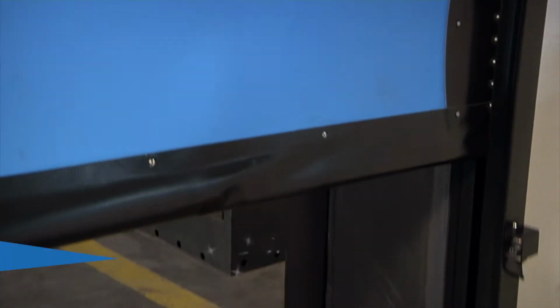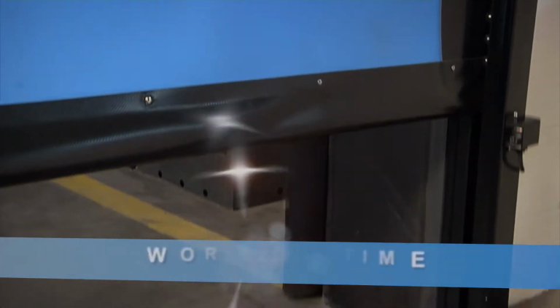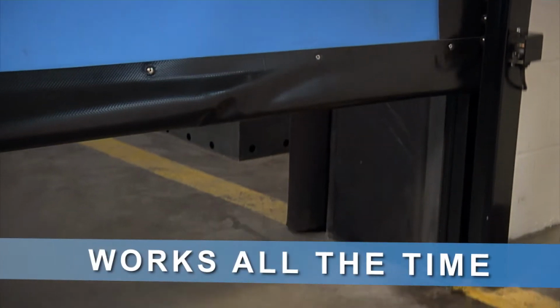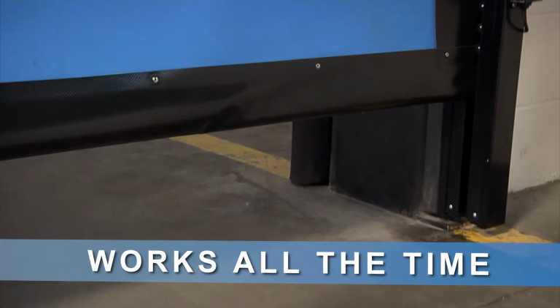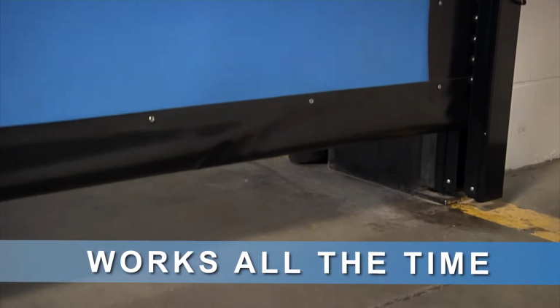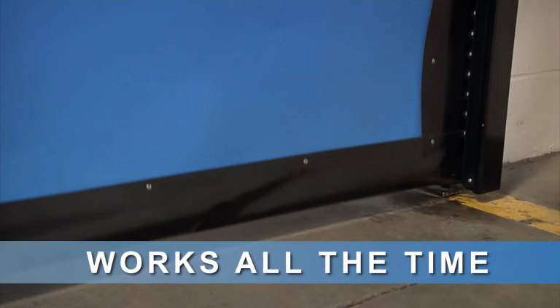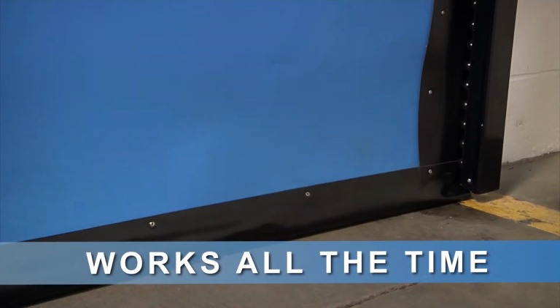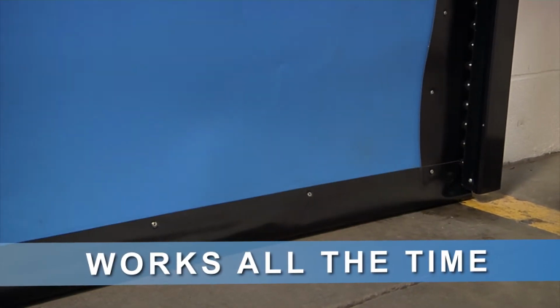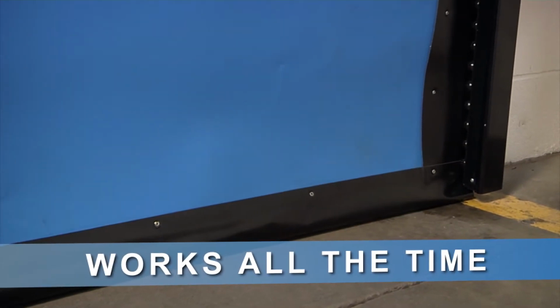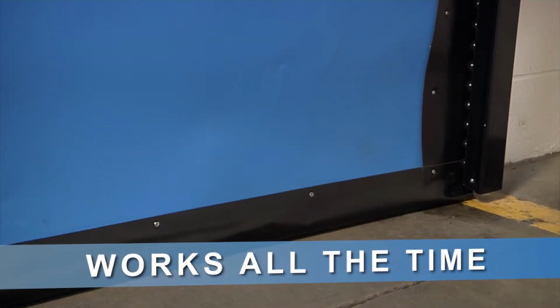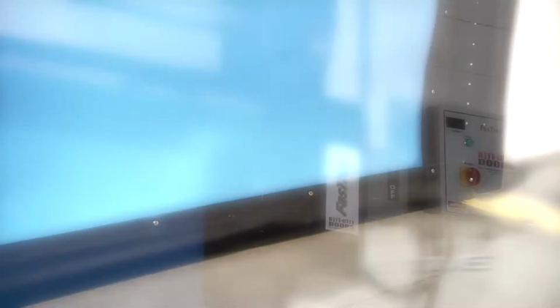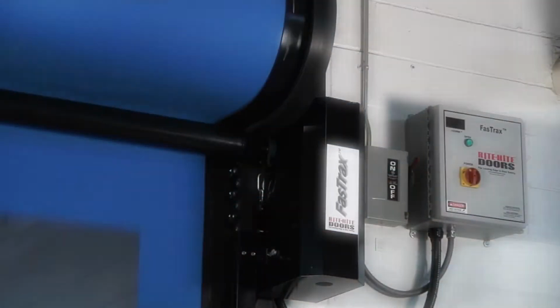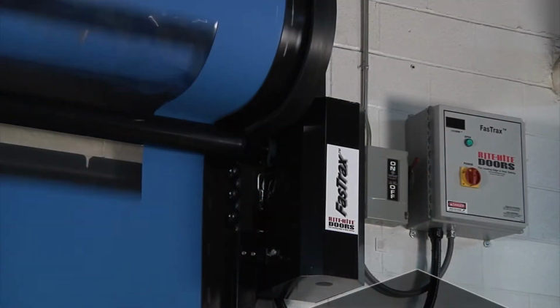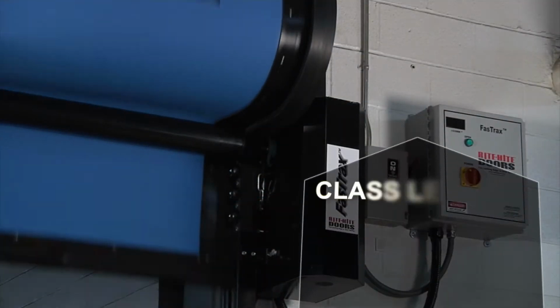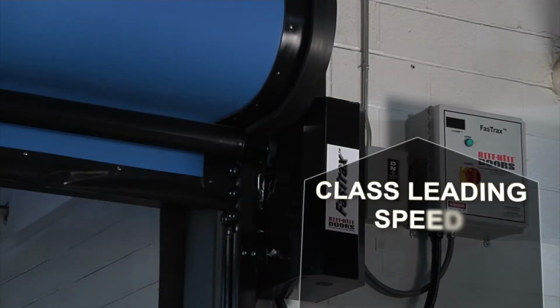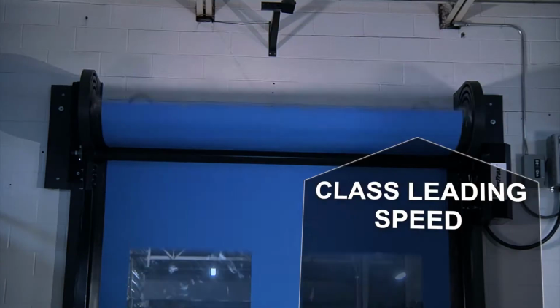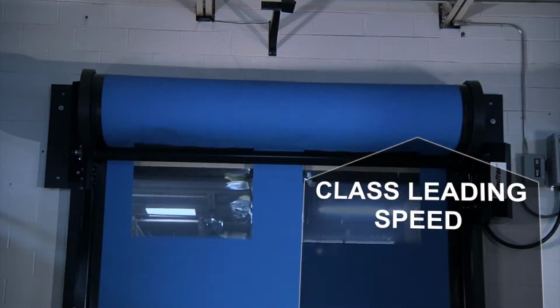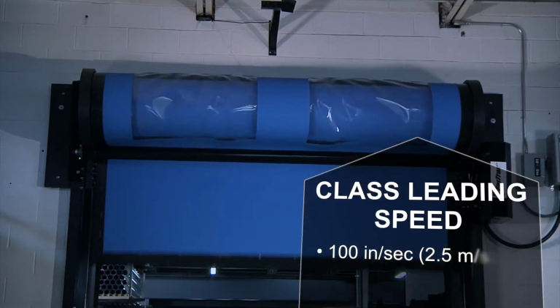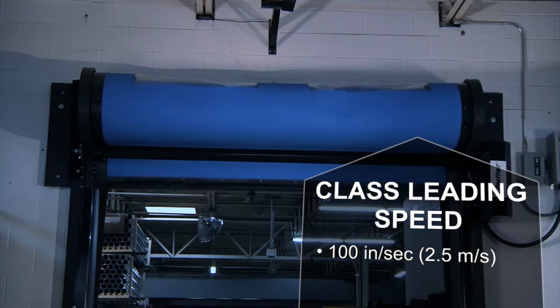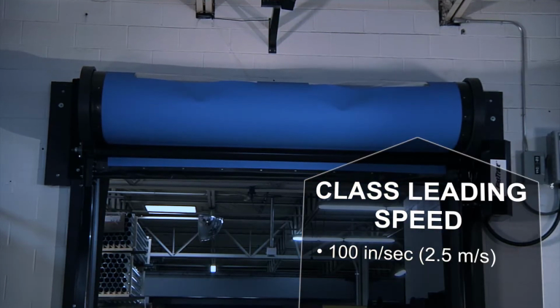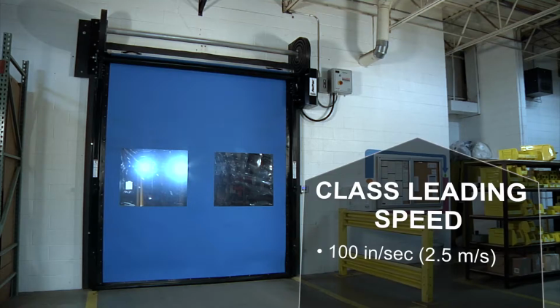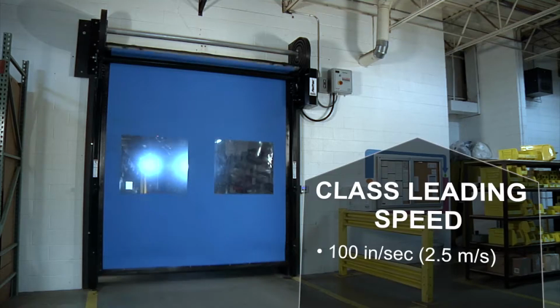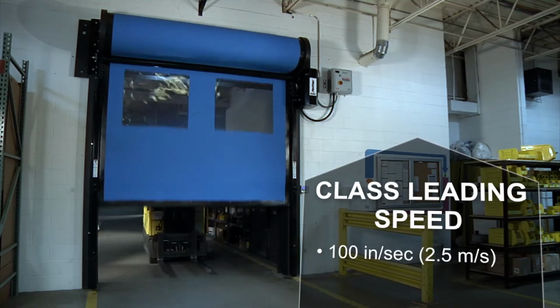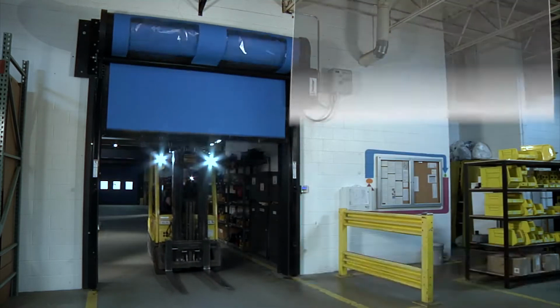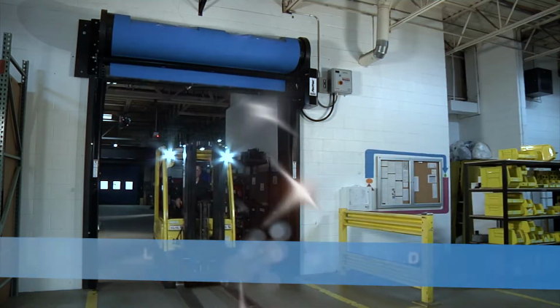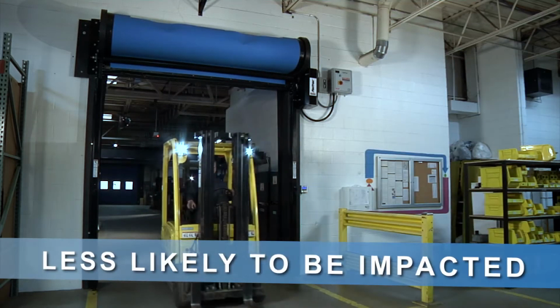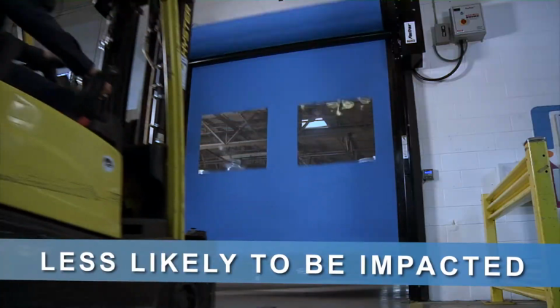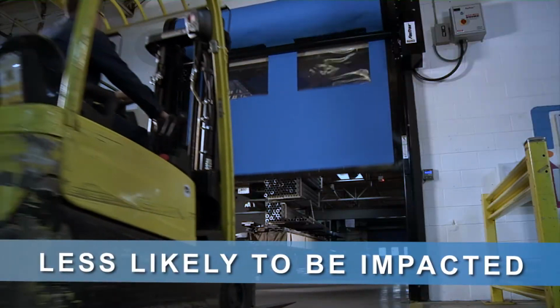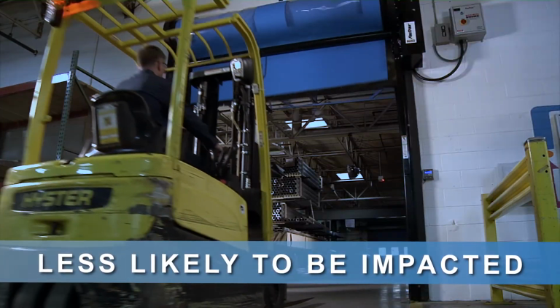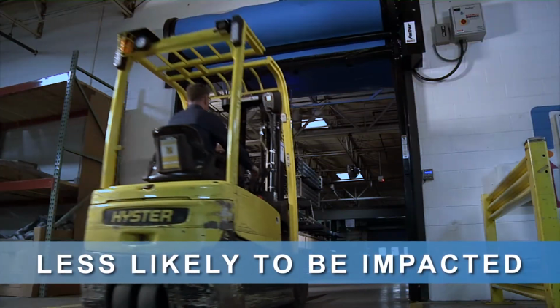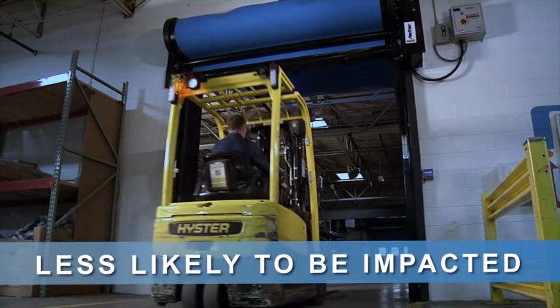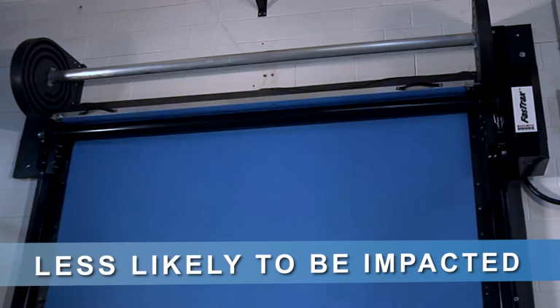Designed to work all the time, every time you need it. With speeds up to 100 inches per second, it's far less likely to sustain an impact than any other door.